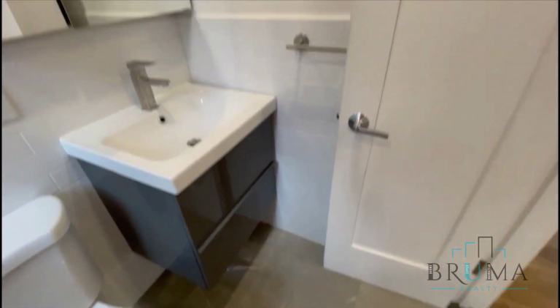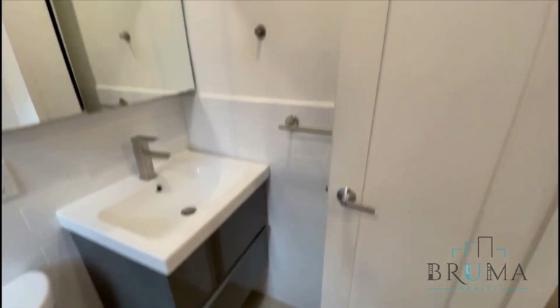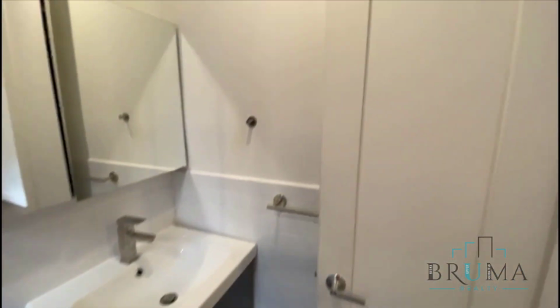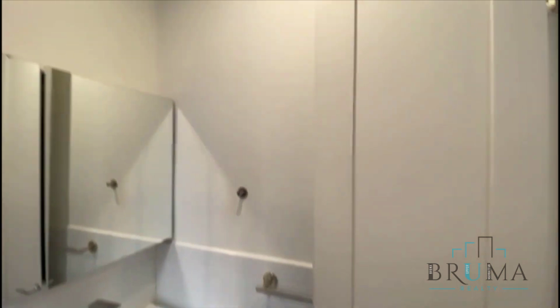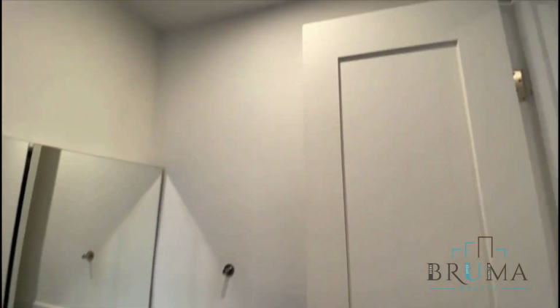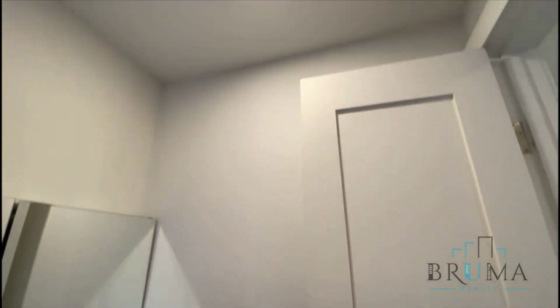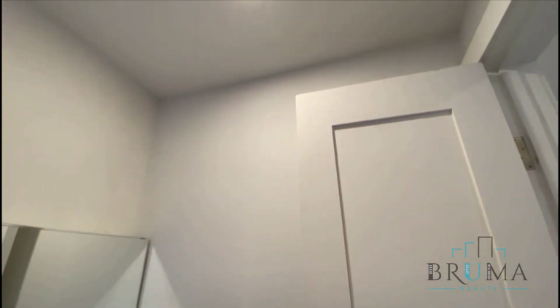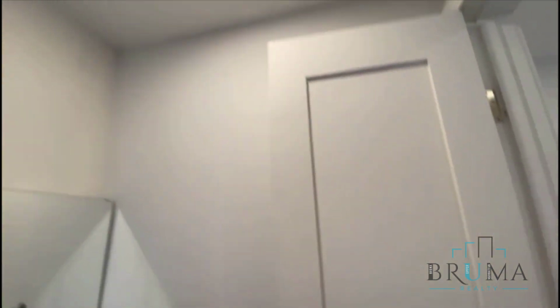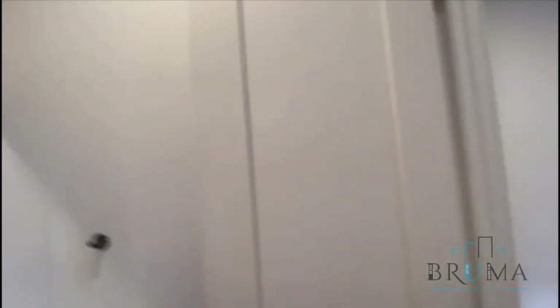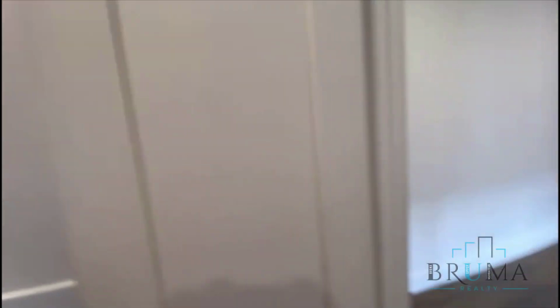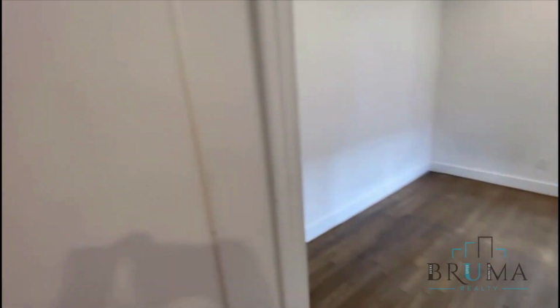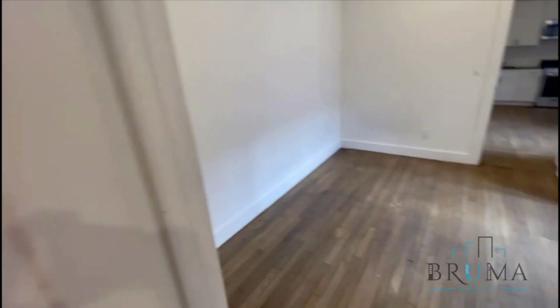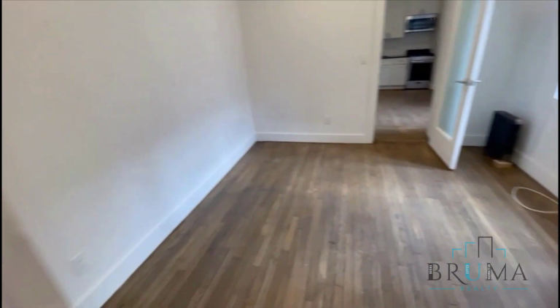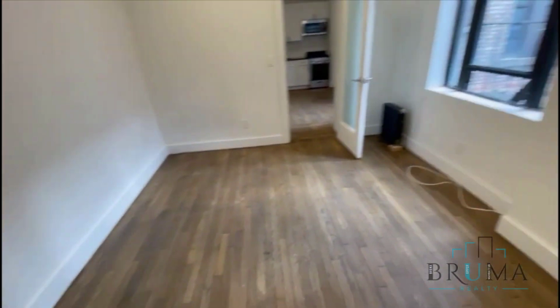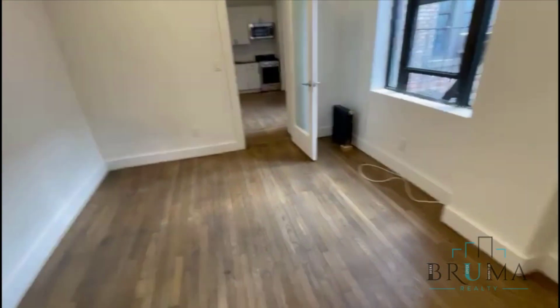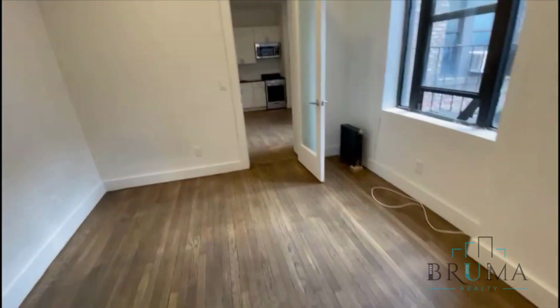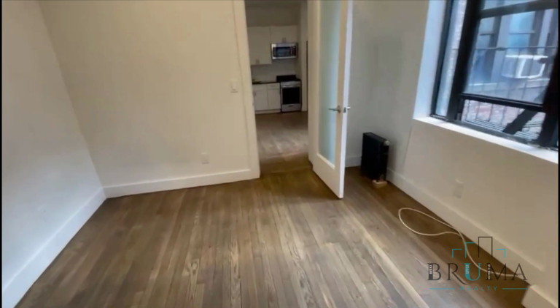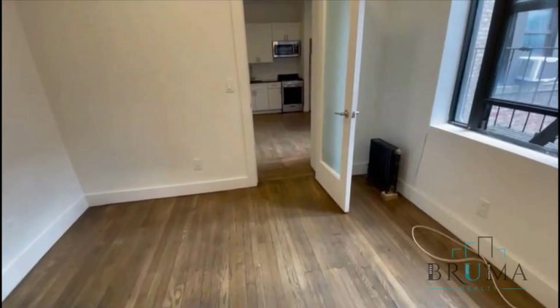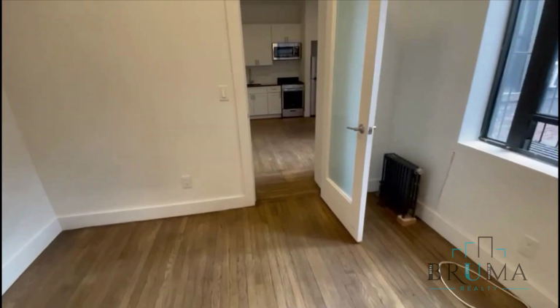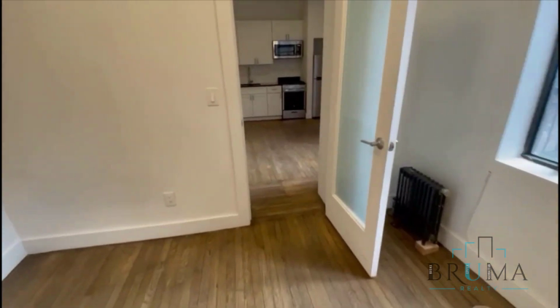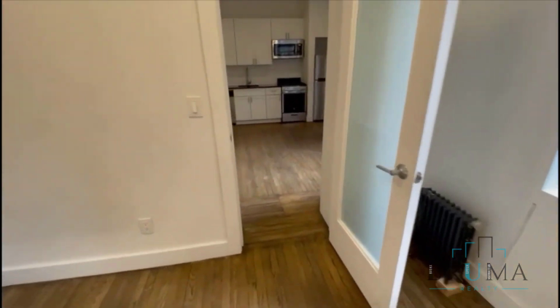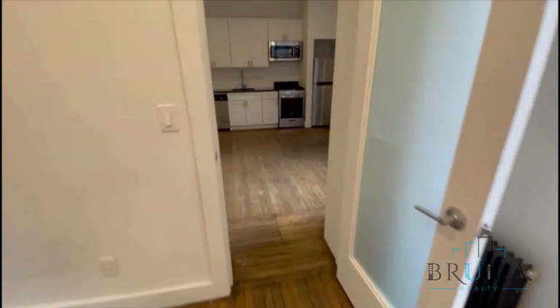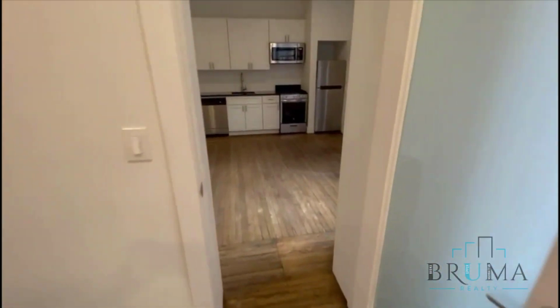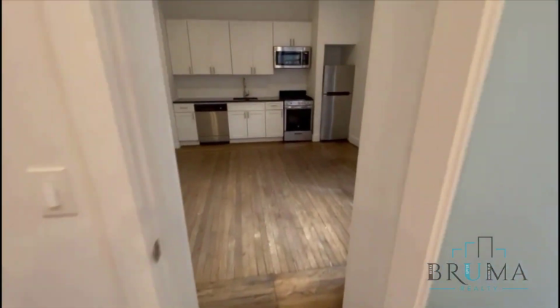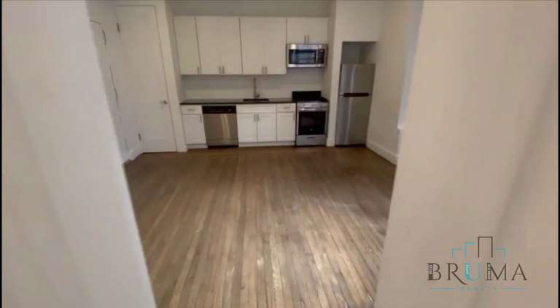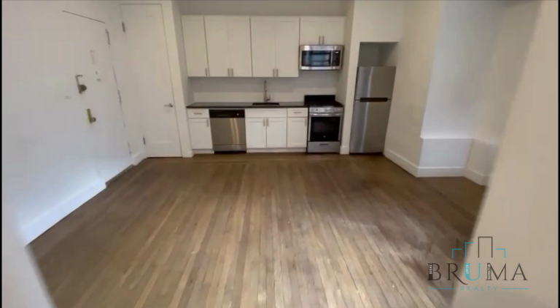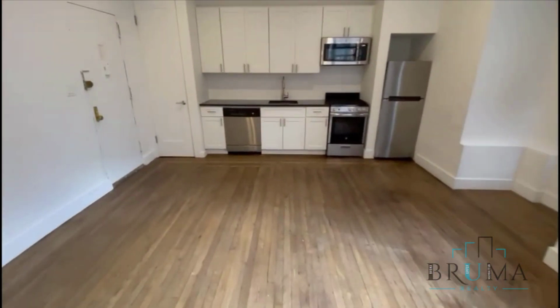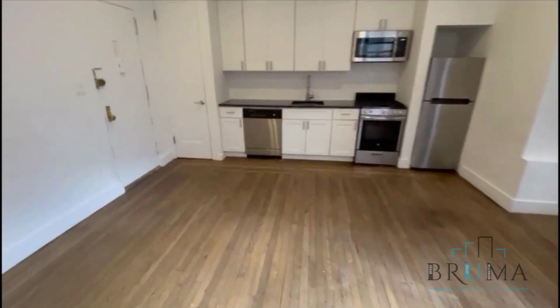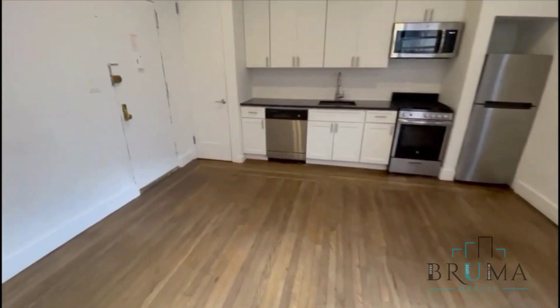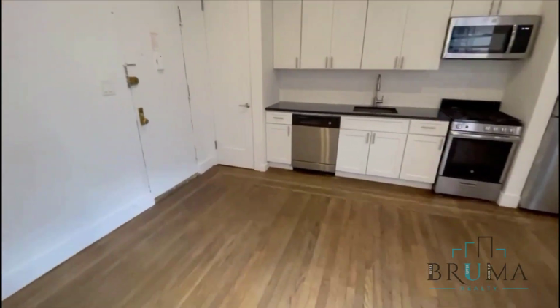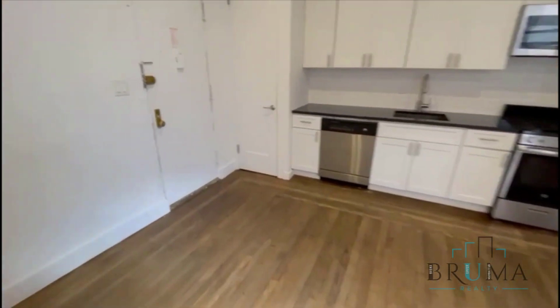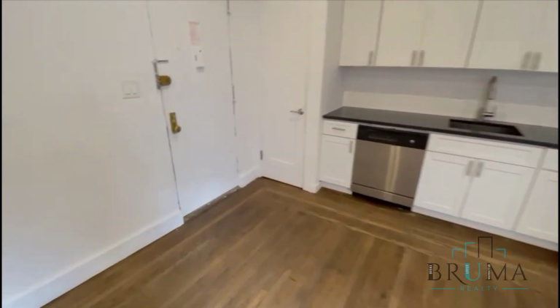Also has recessed lighting throughout. Thank you for watching.